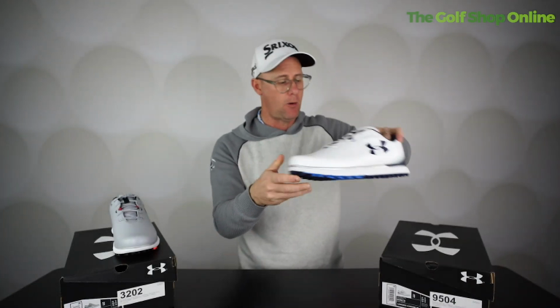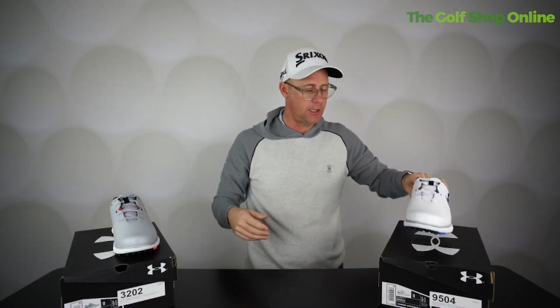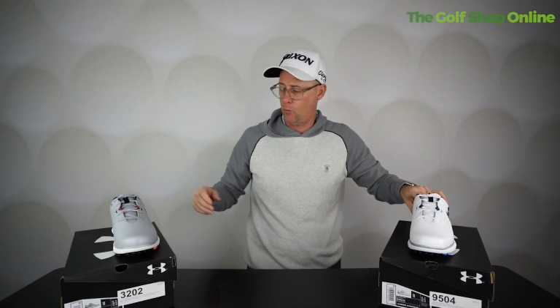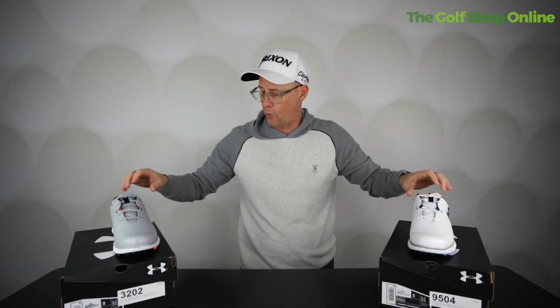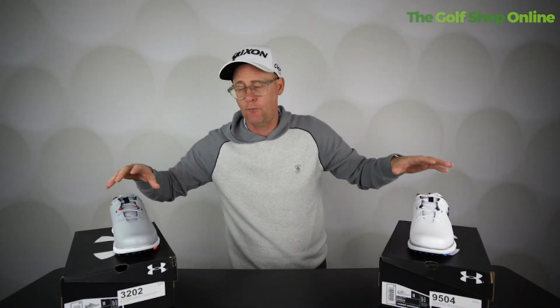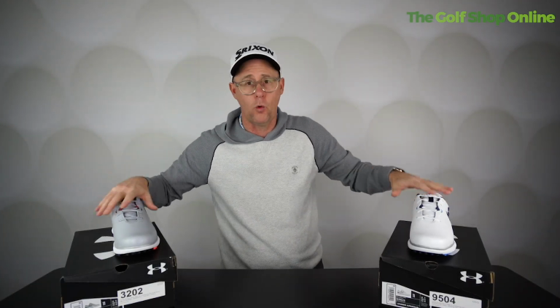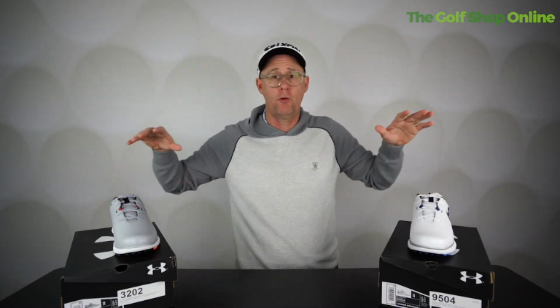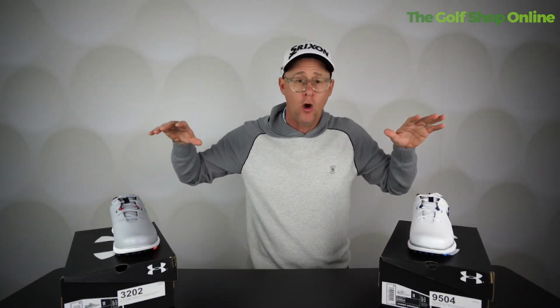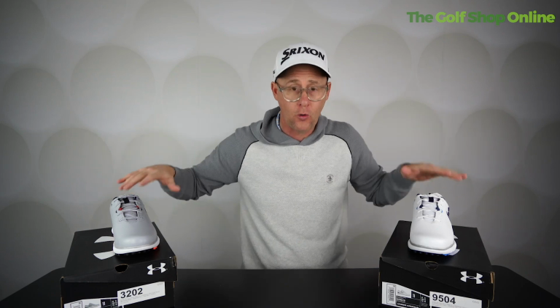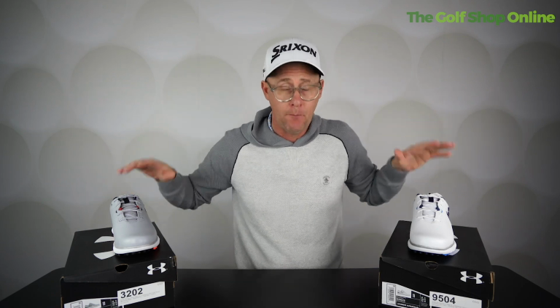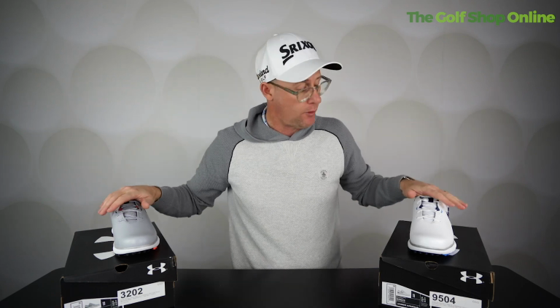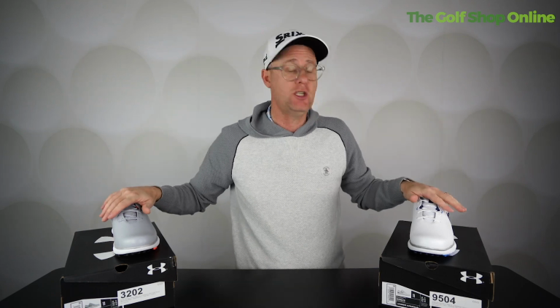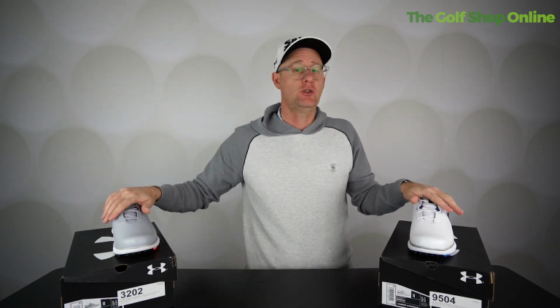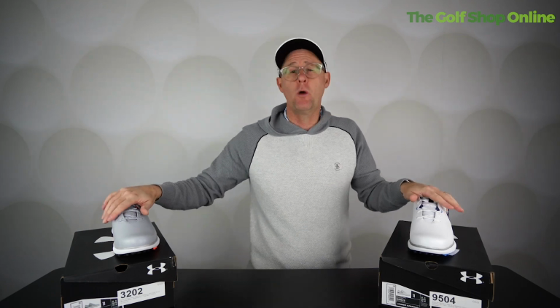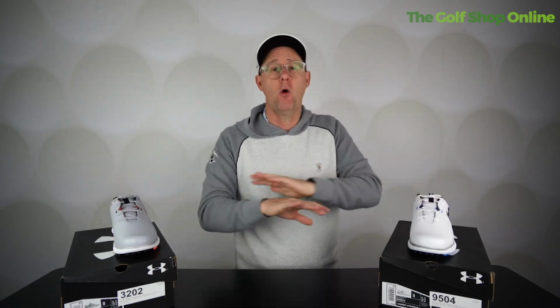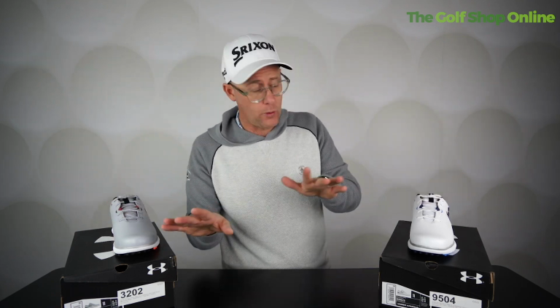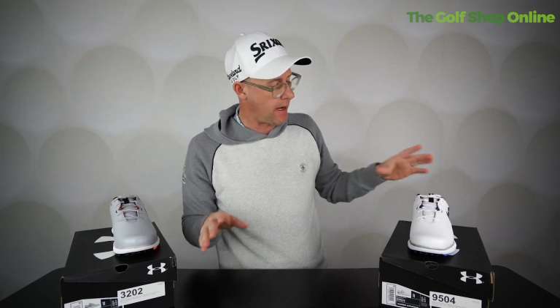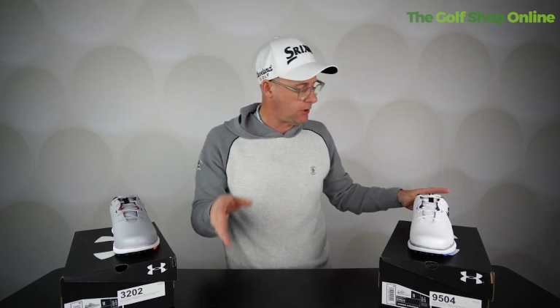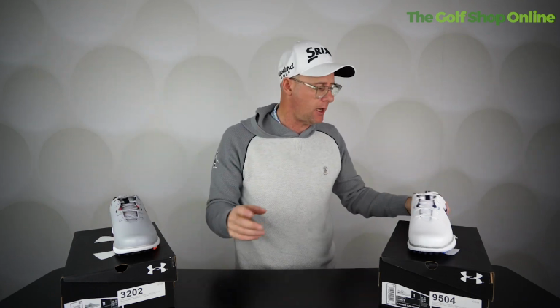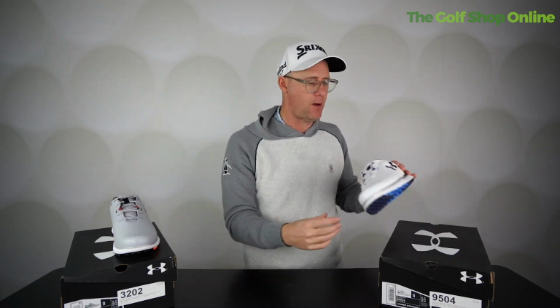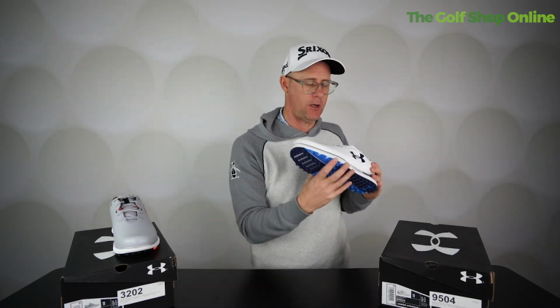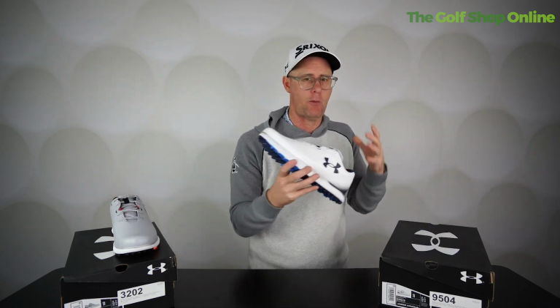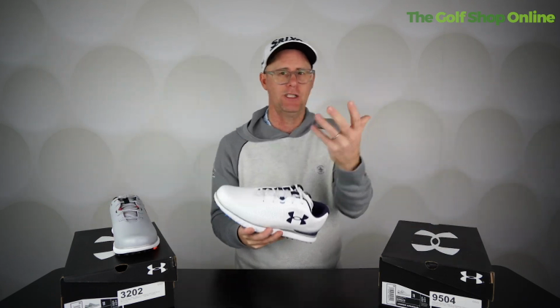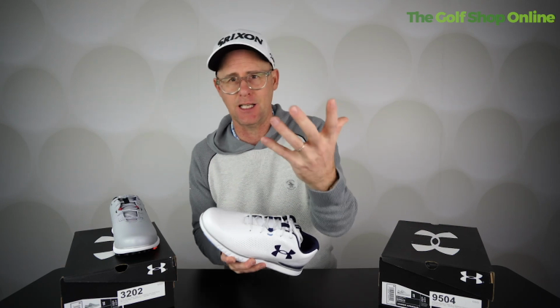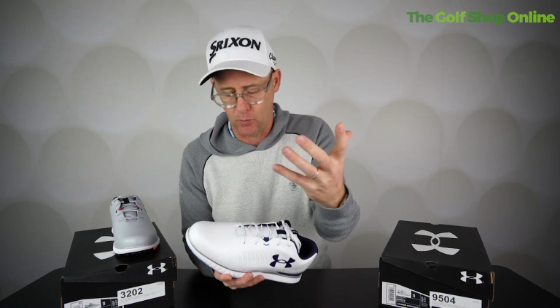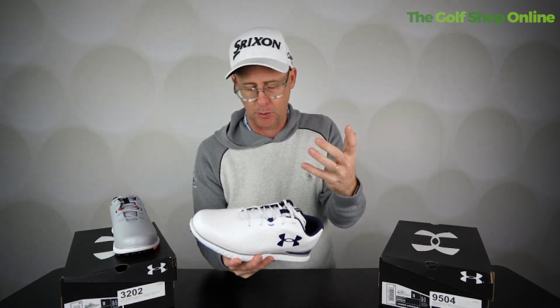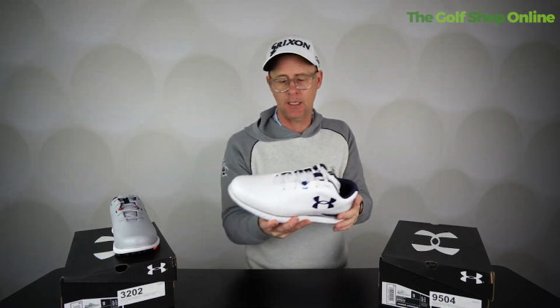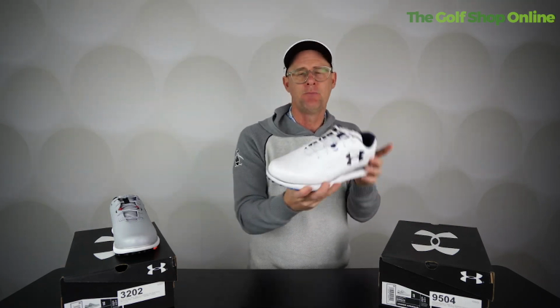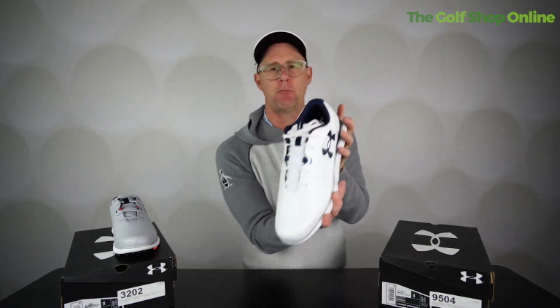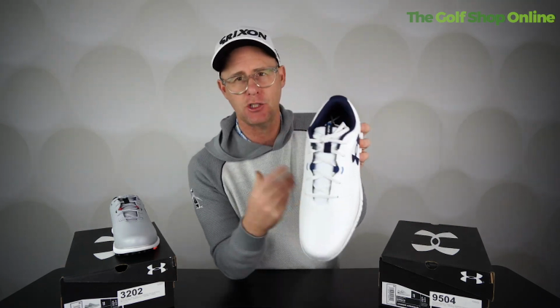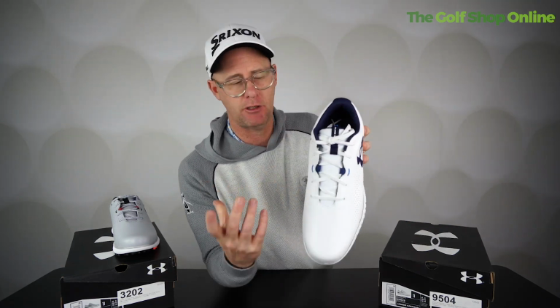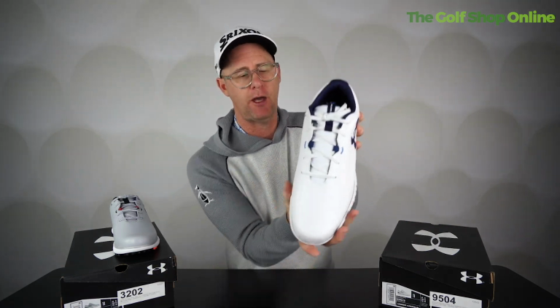You get a one-year warranty for waterproofing on both of these shoes, so you can wear them all year round. The thing I love about Under Armour is that, being a sports brand, they bring that generous fit.